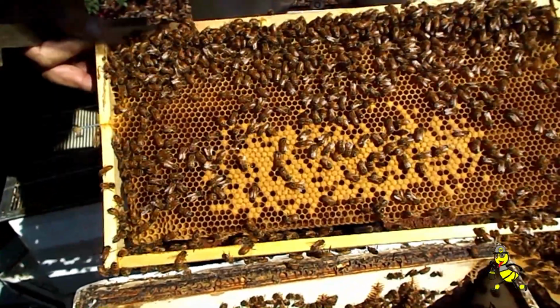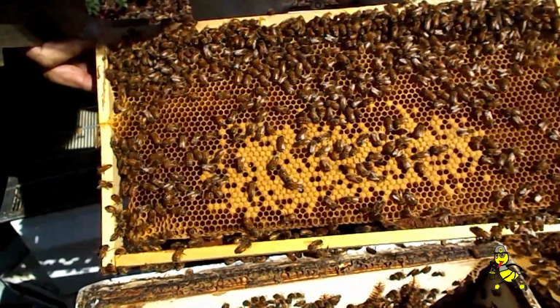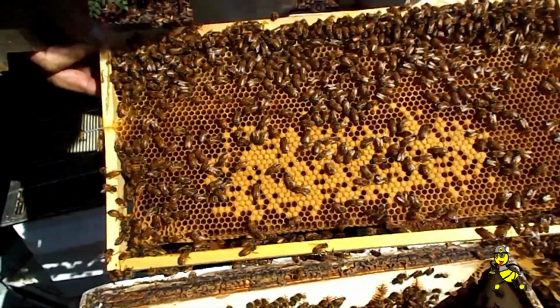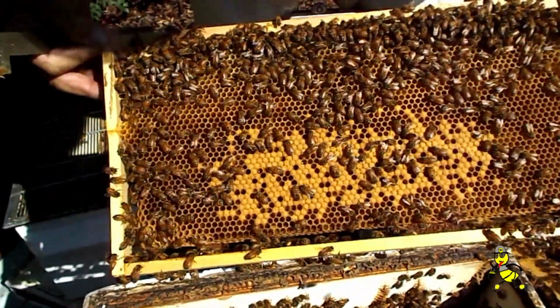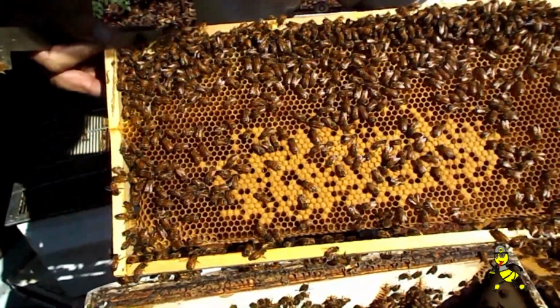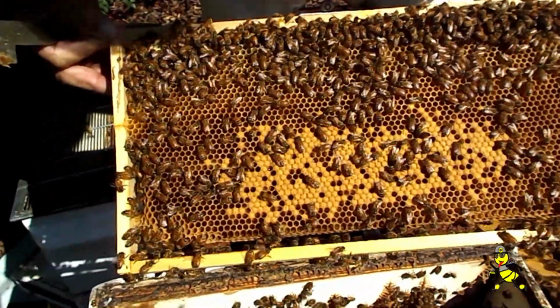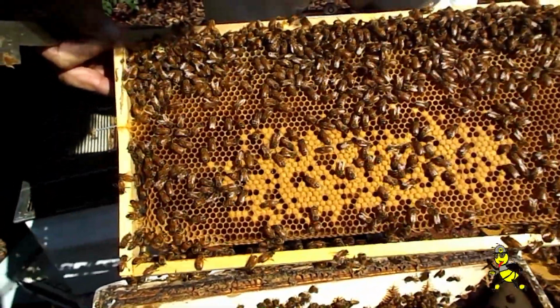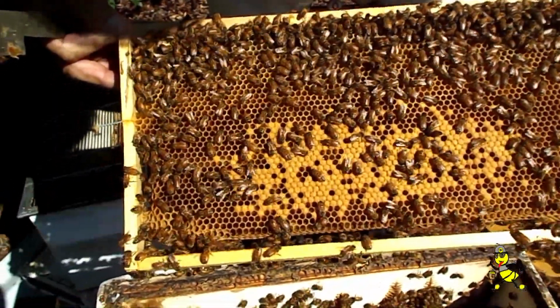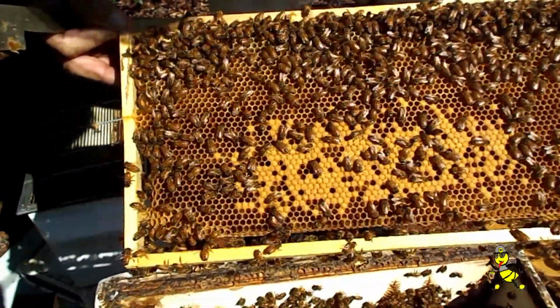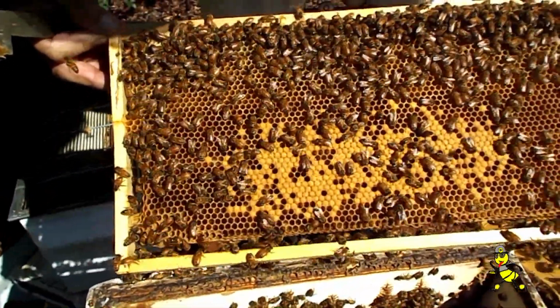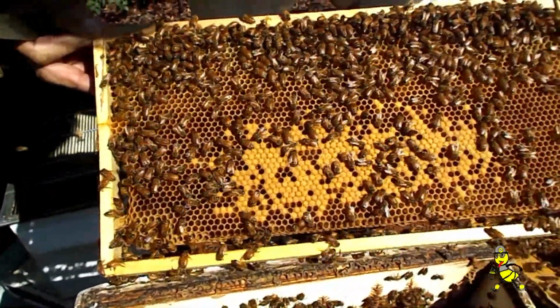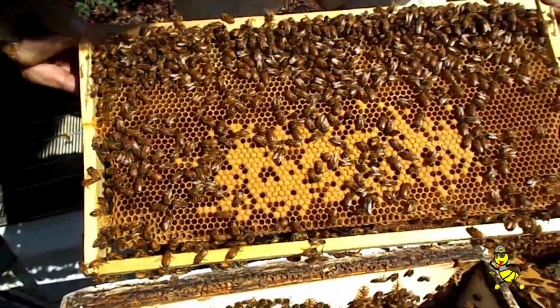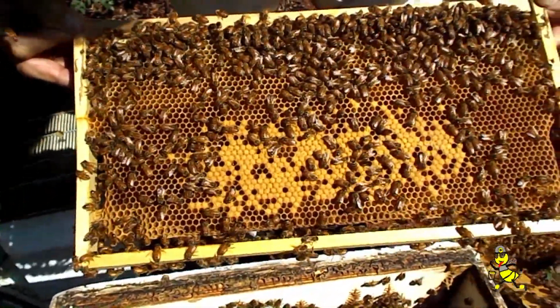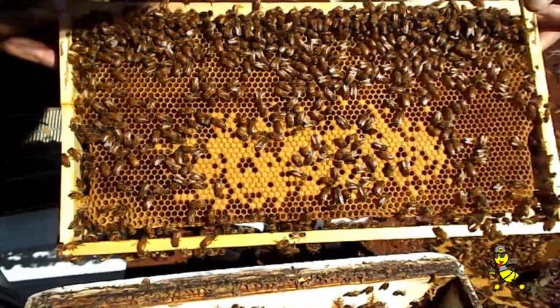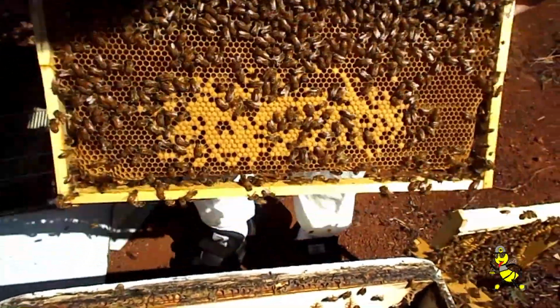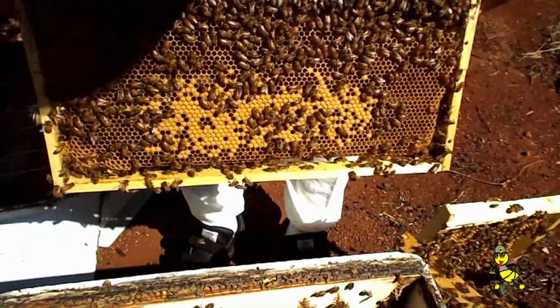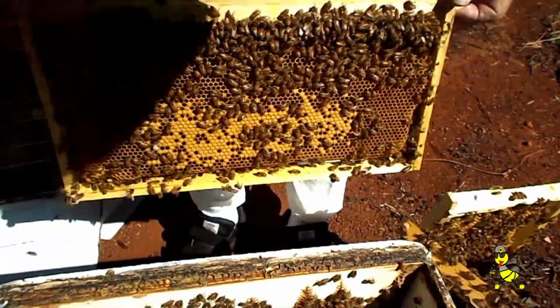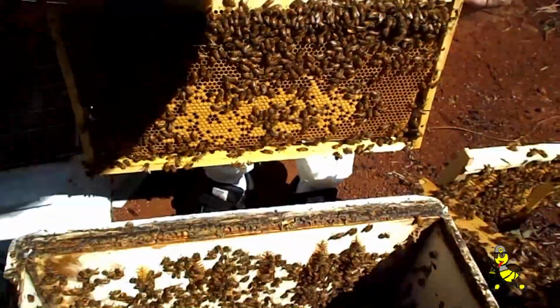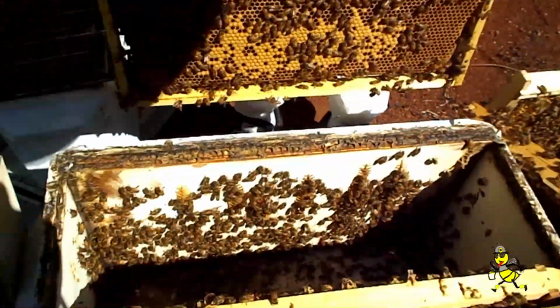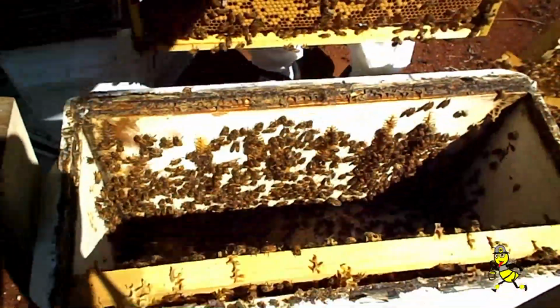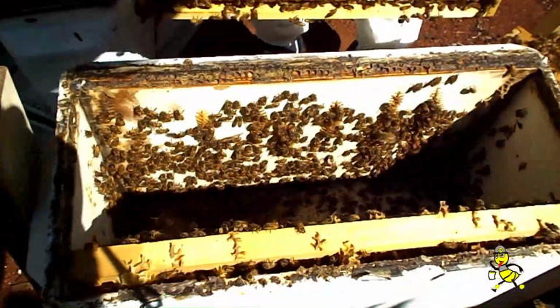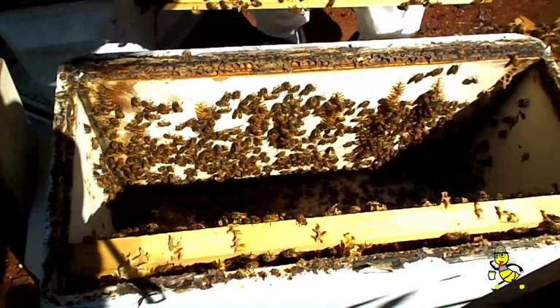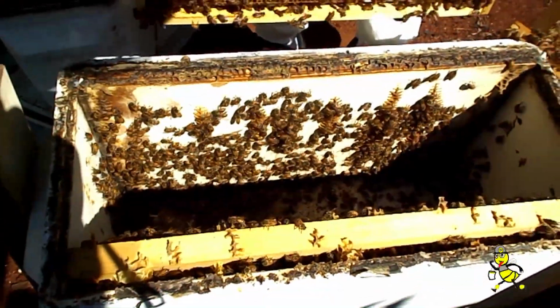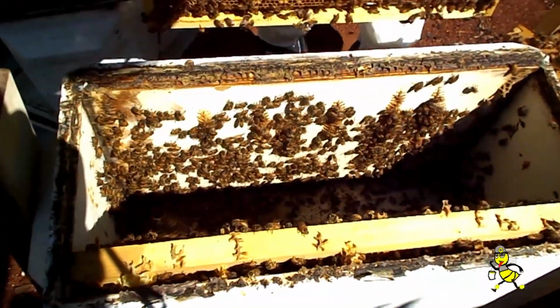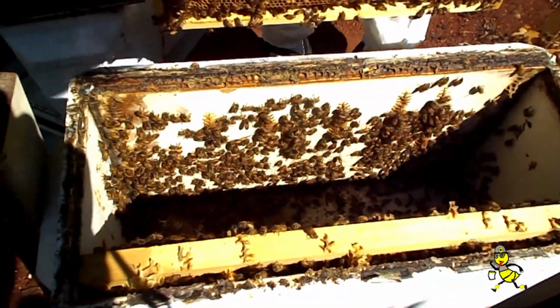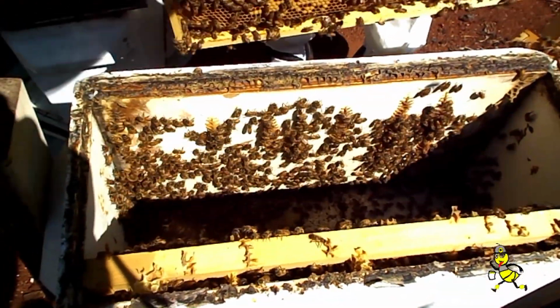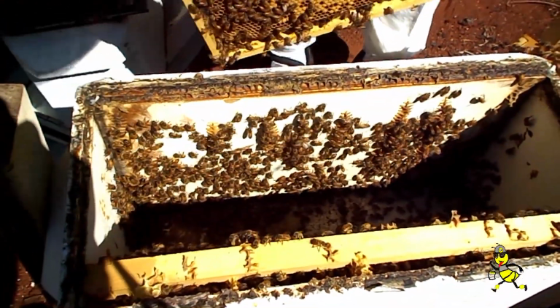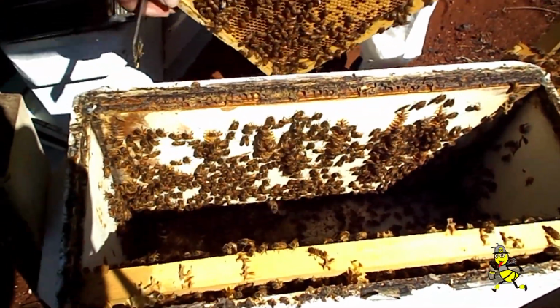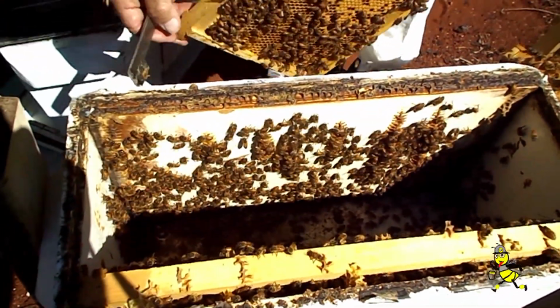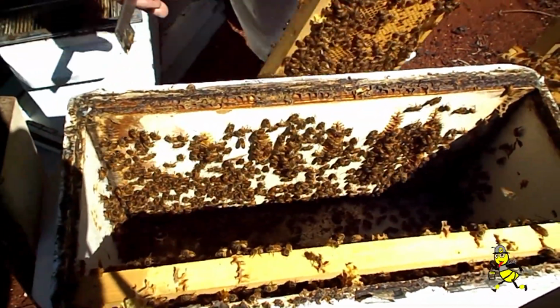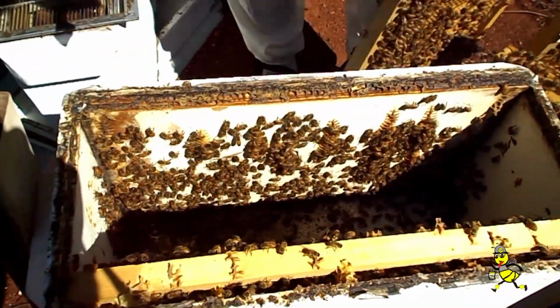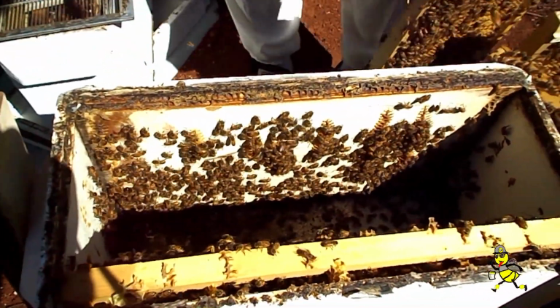Looks like this queen doesn't want to be found. It has been said that the queen can hold sufficient sperm in her spermatheca to lay about a million eggs.